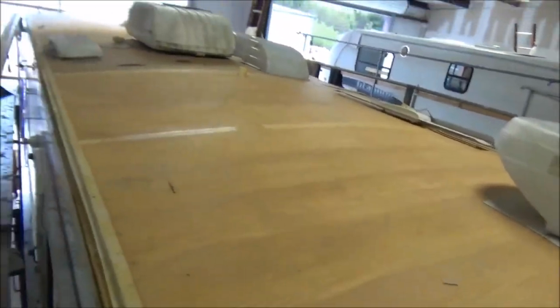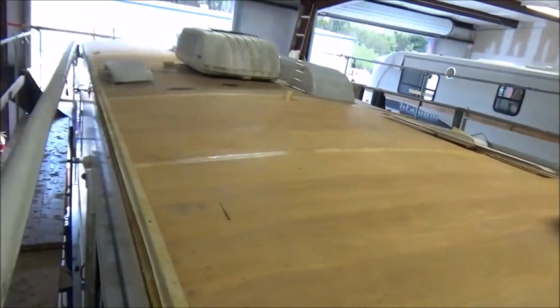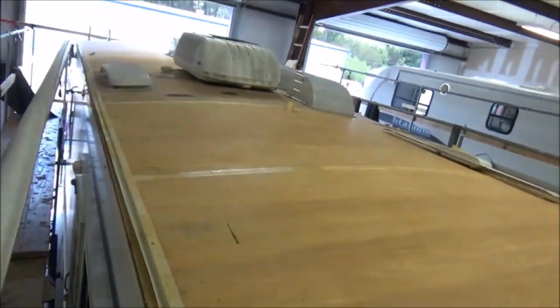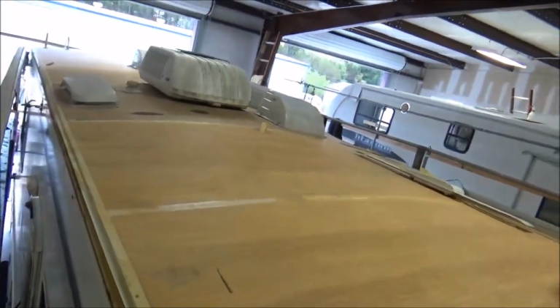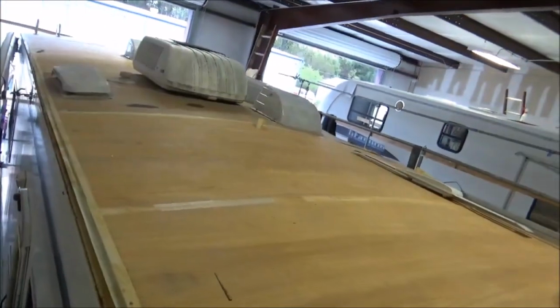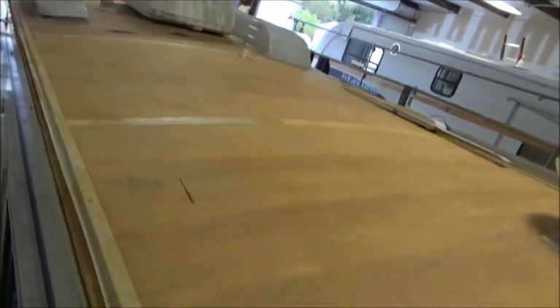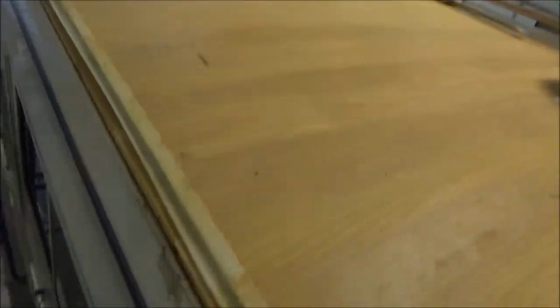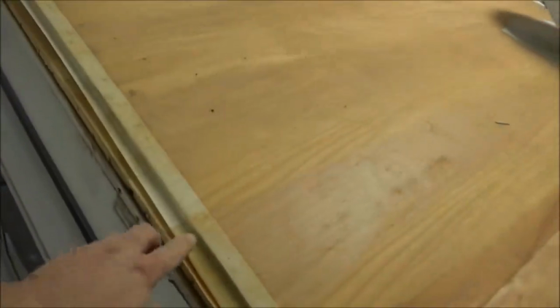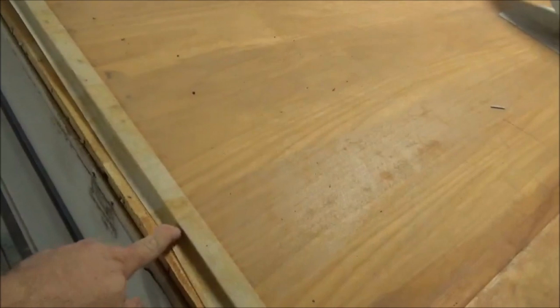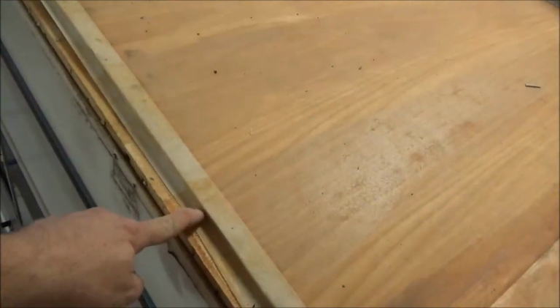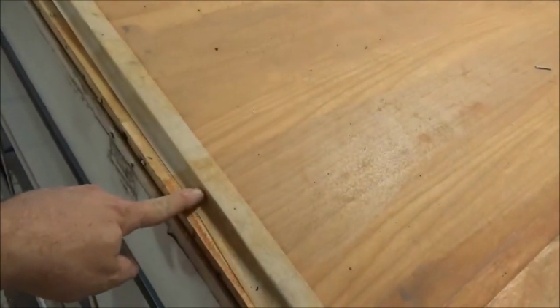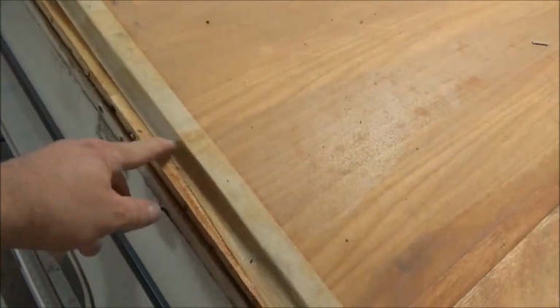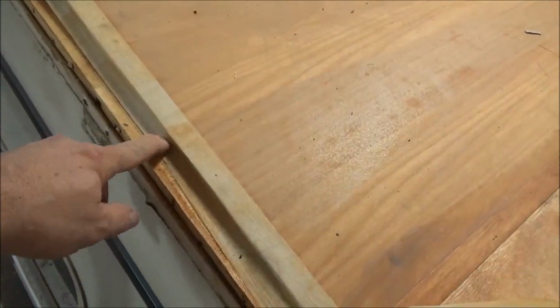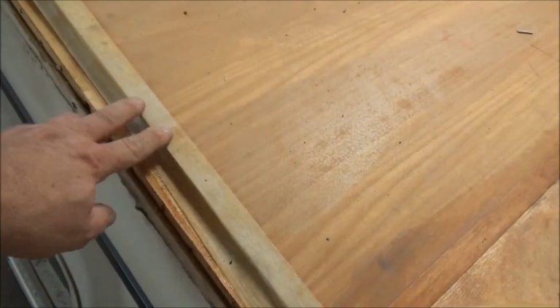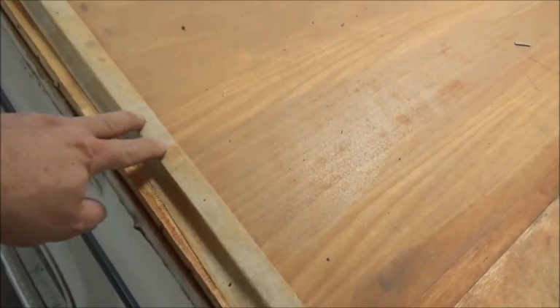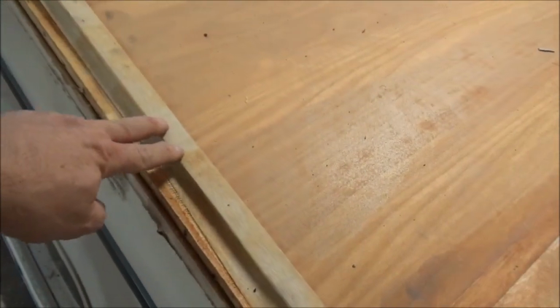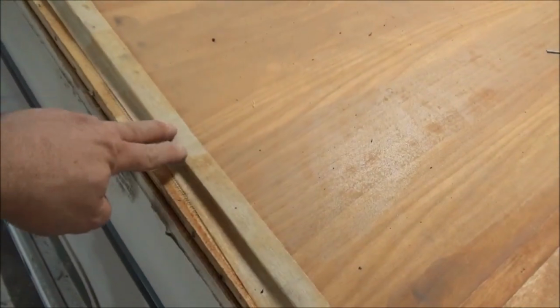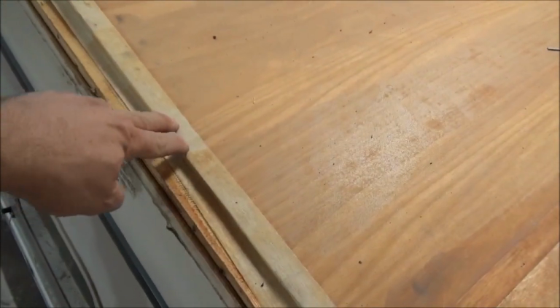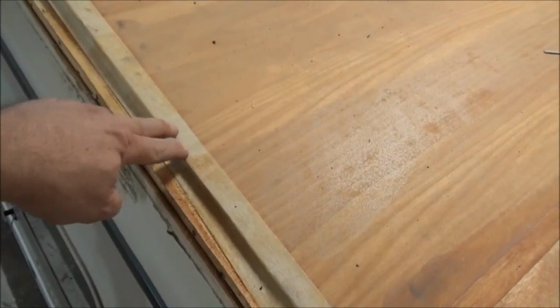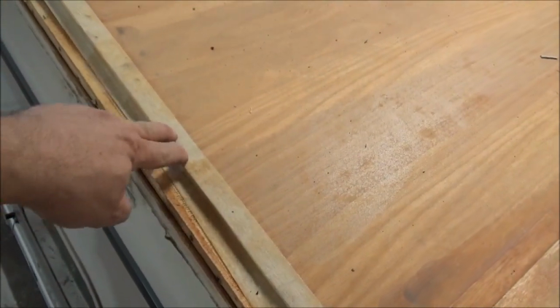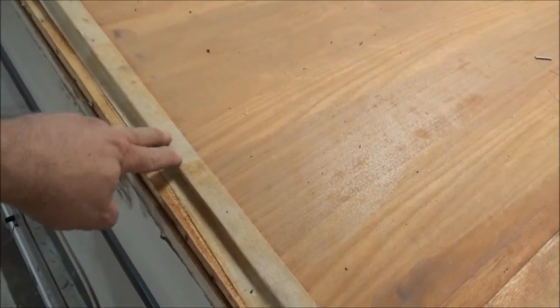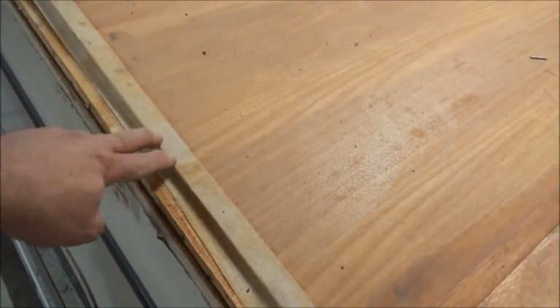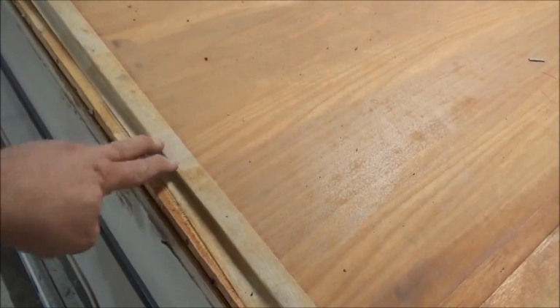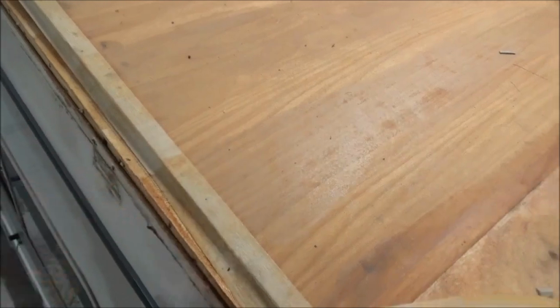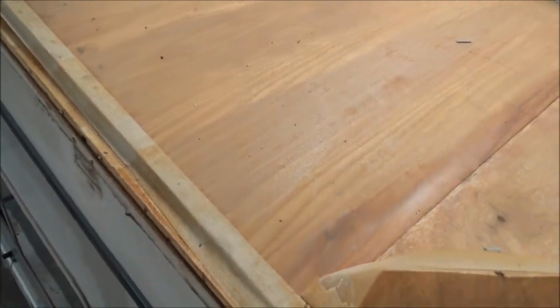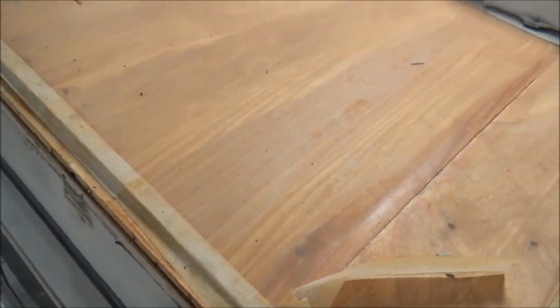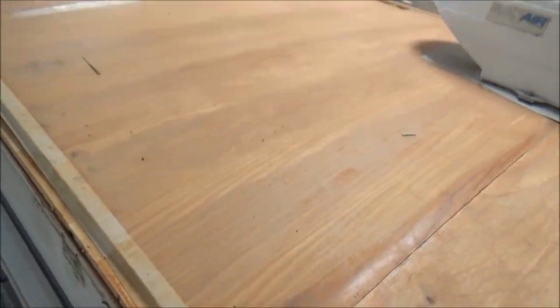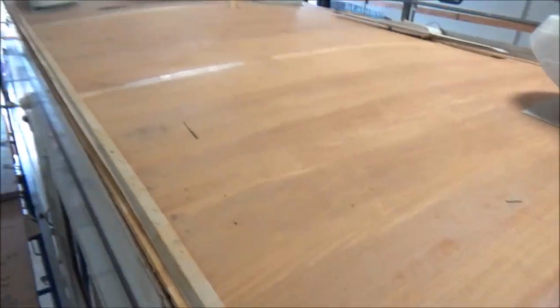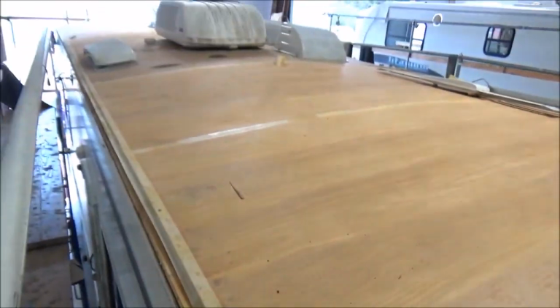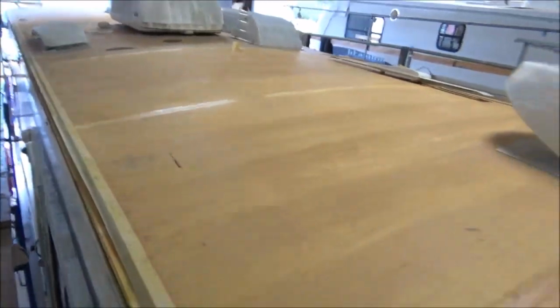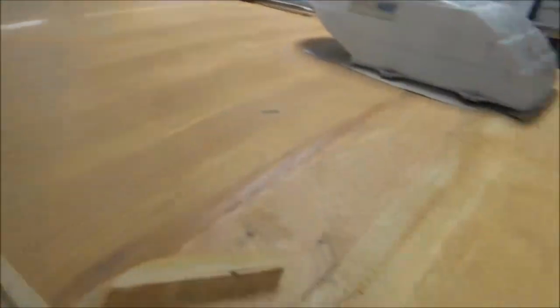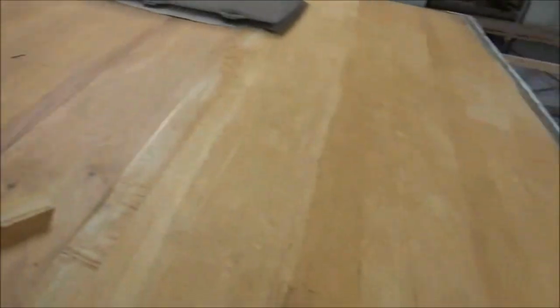You can see this lip right here — somebody had redecked this. You can see it moving. We're going to show you some of the problems around the other side.